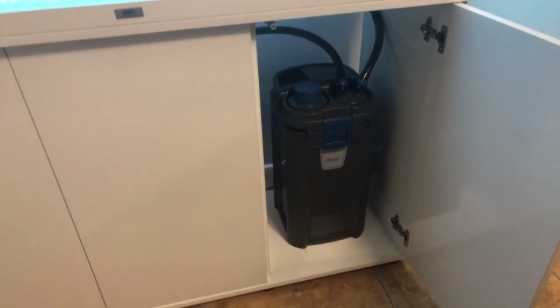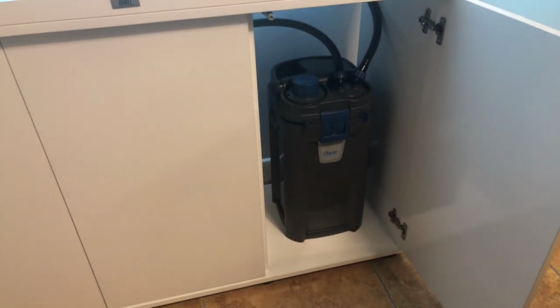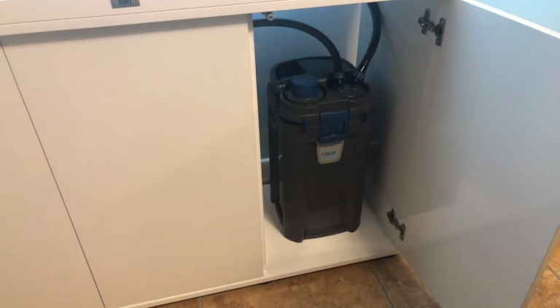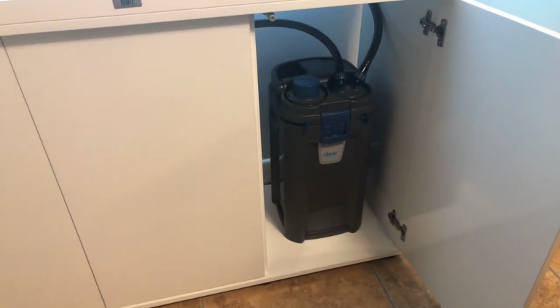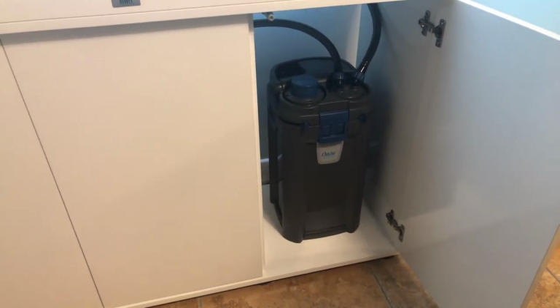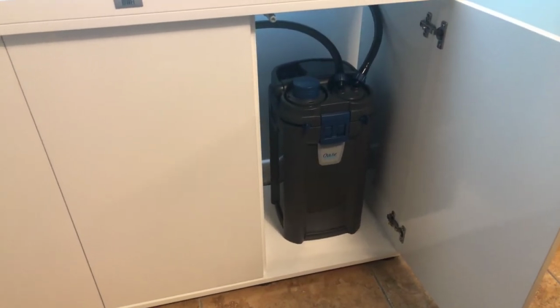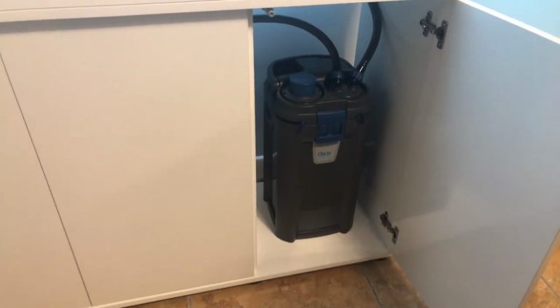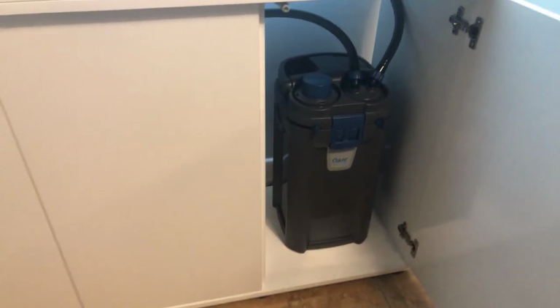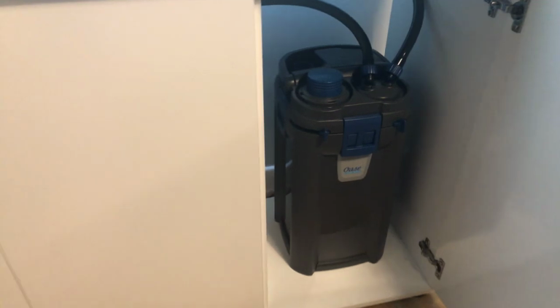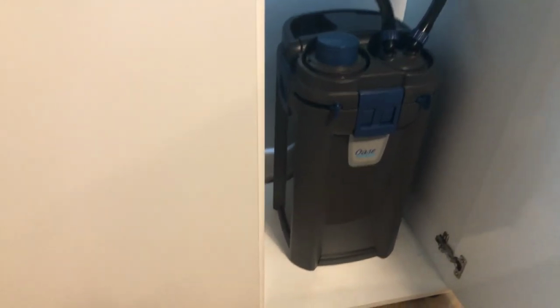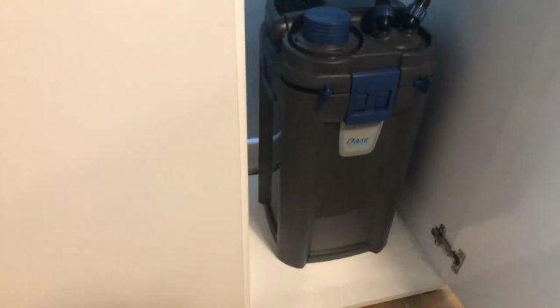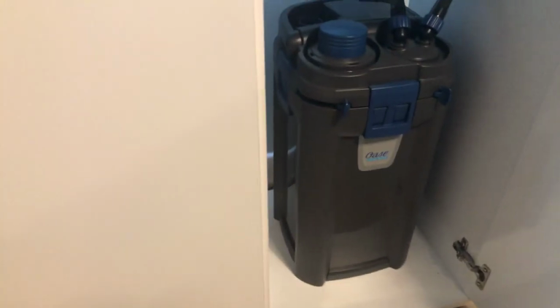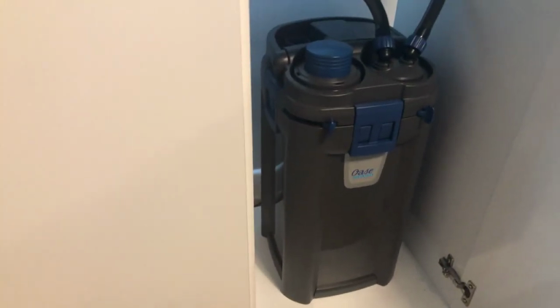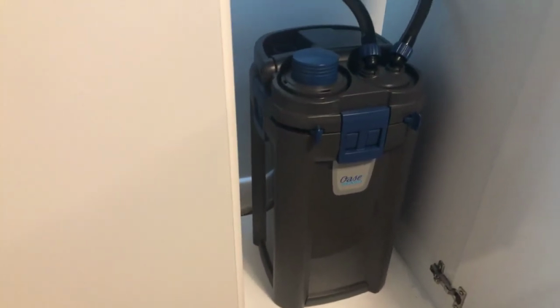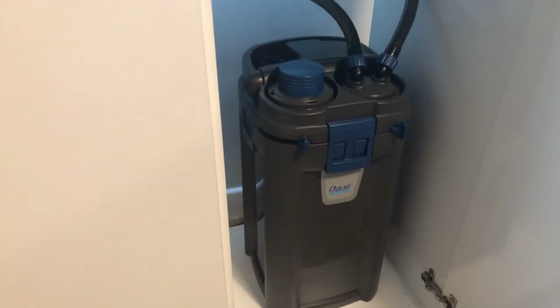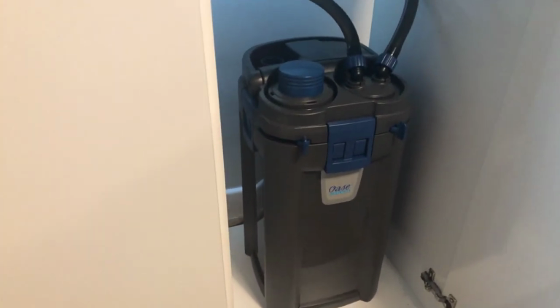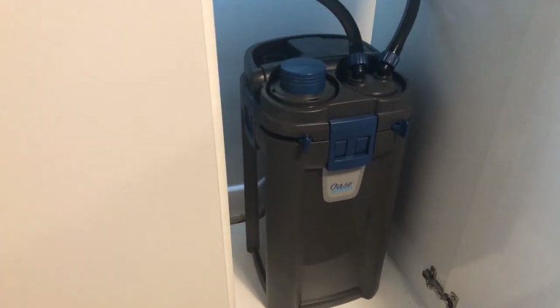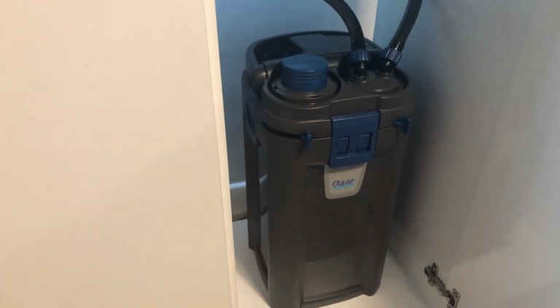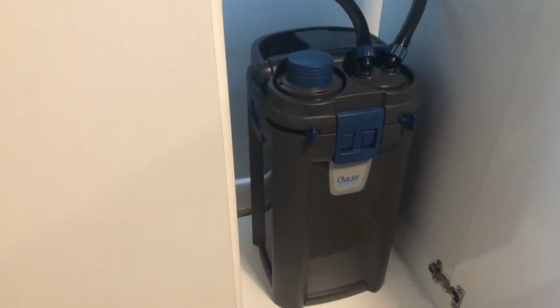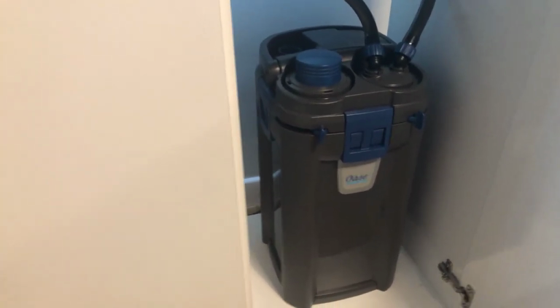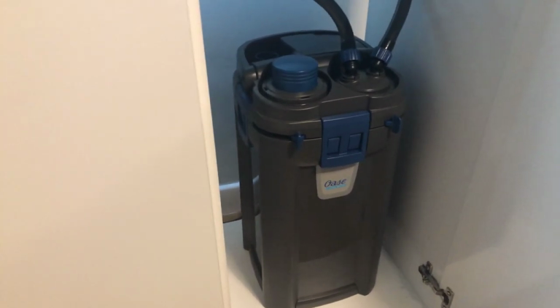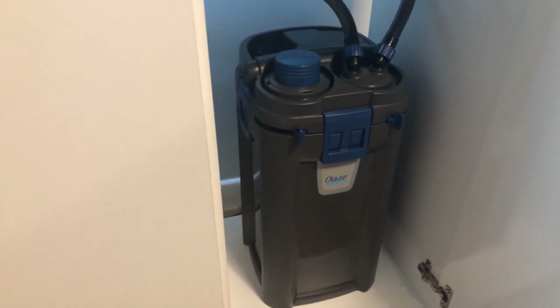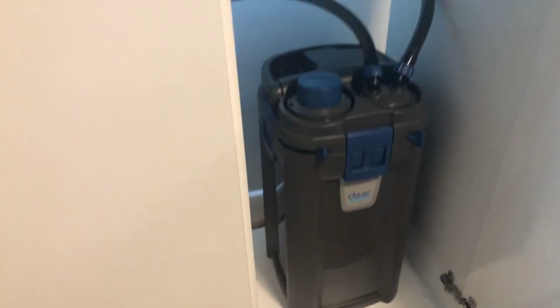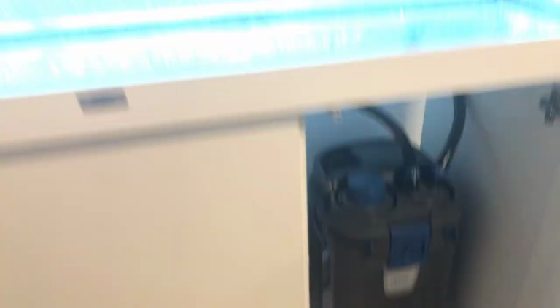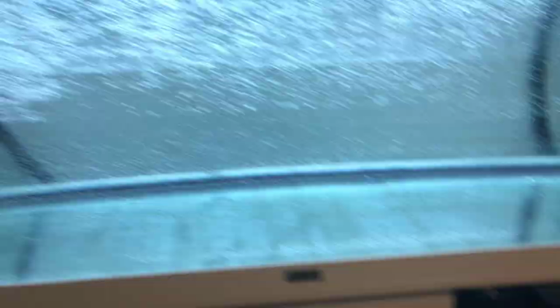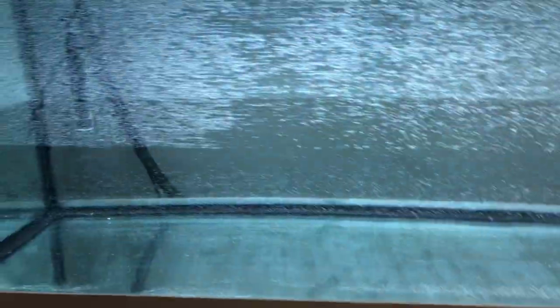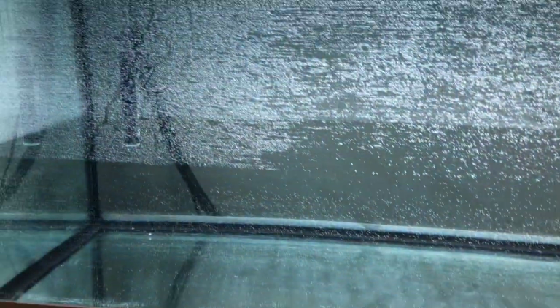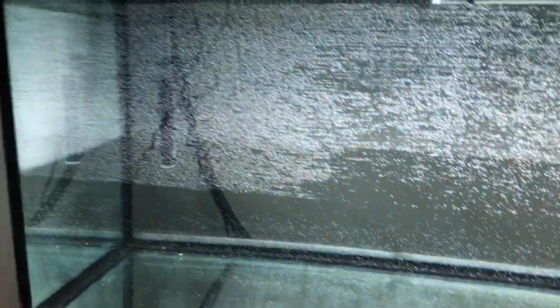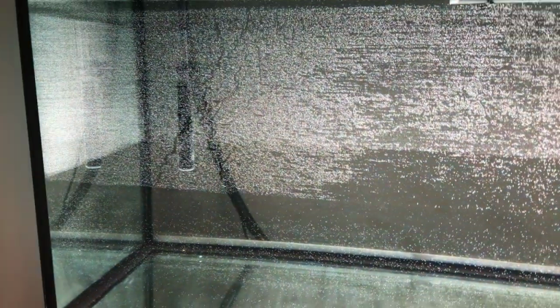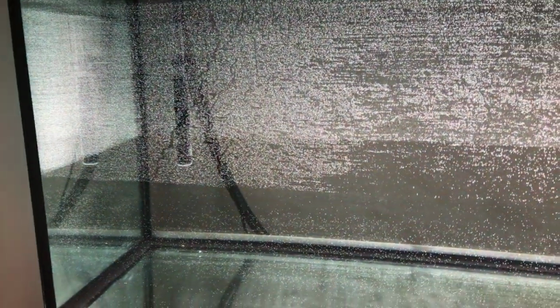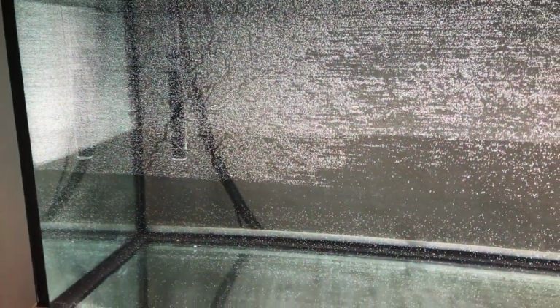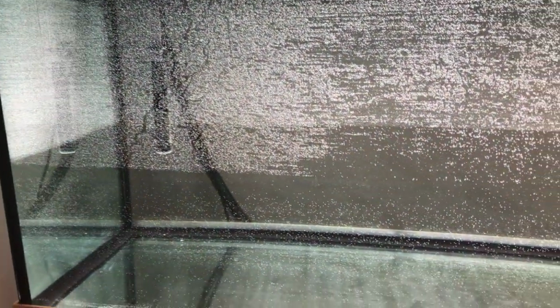Why did I pick this filter? Mainly the pump, really, and the fact it had a built-in heater. That's what I was looking at originally. I'm not cleaning all the bubbles off yet.